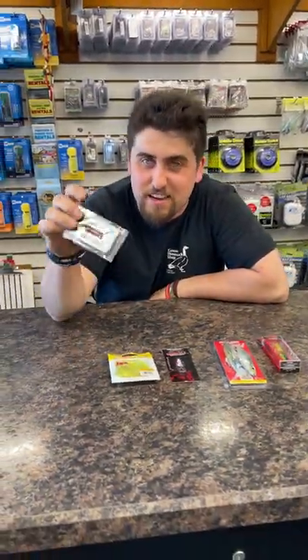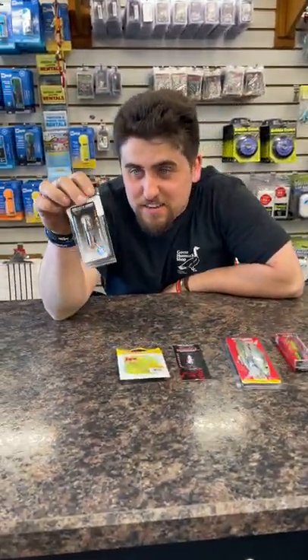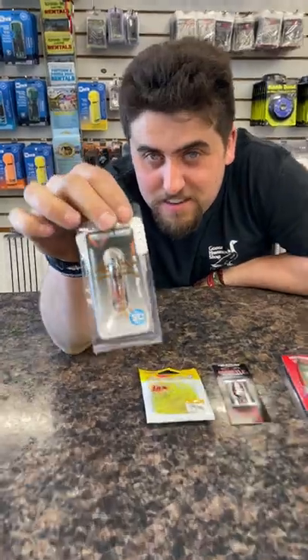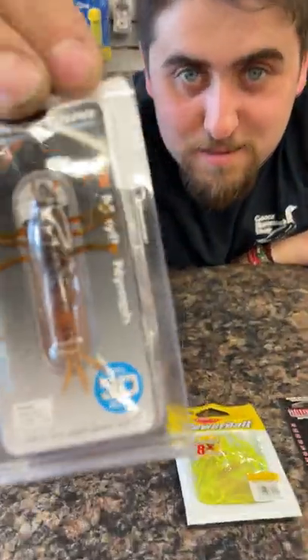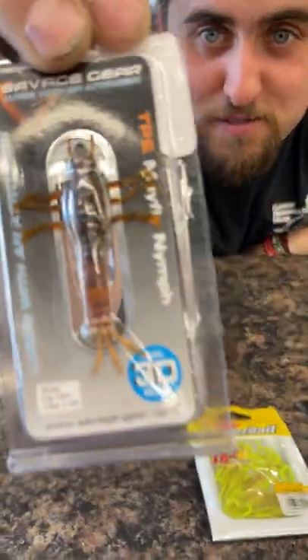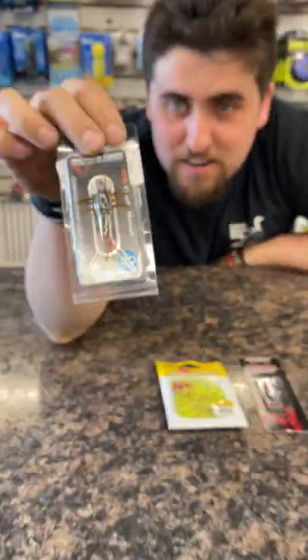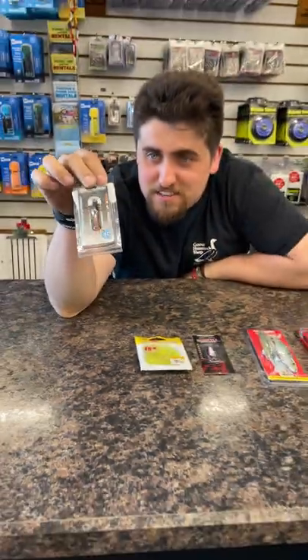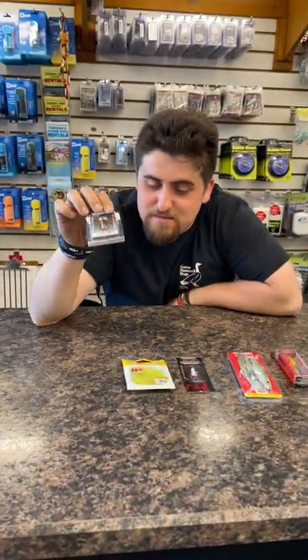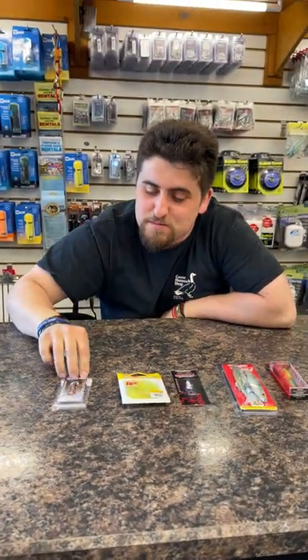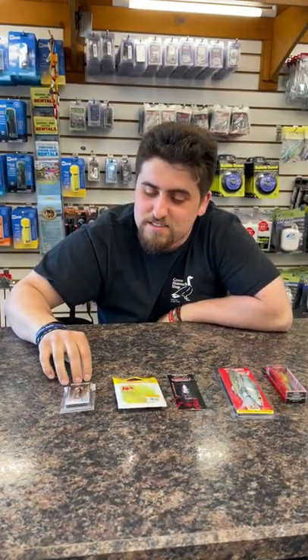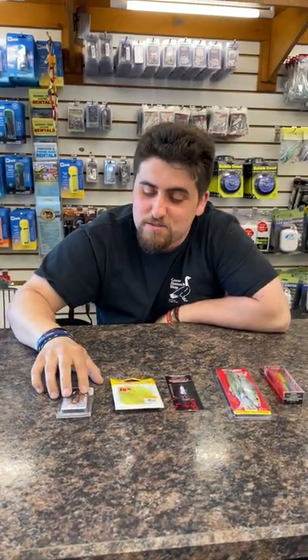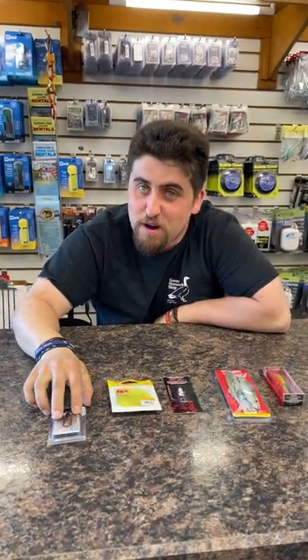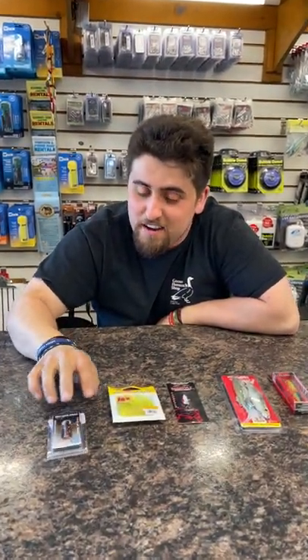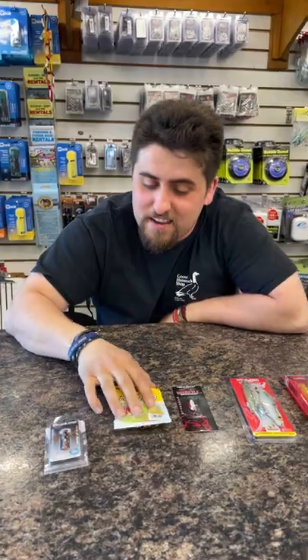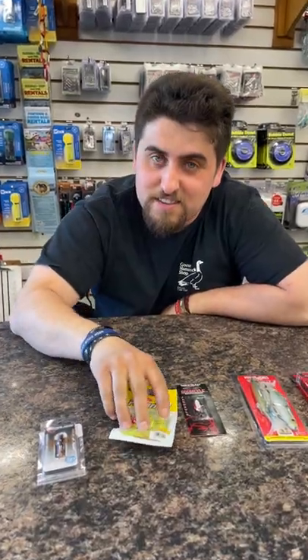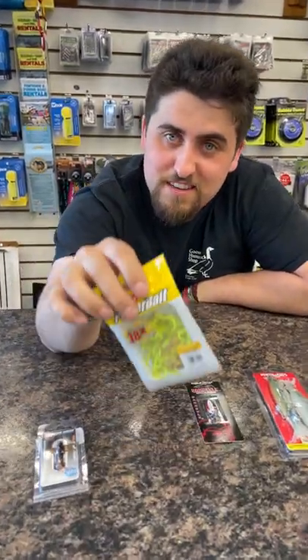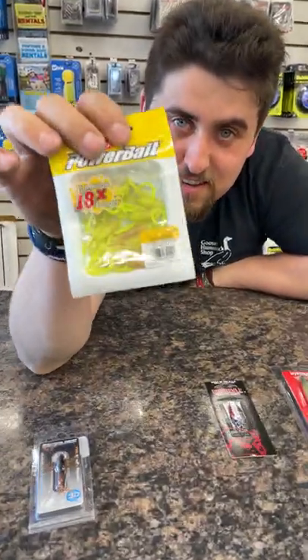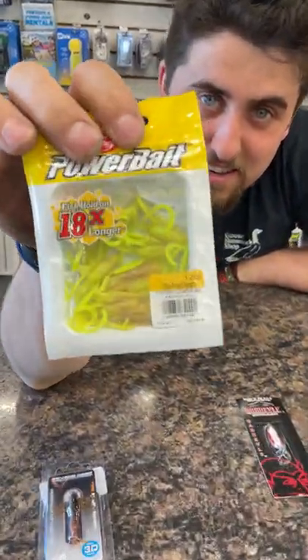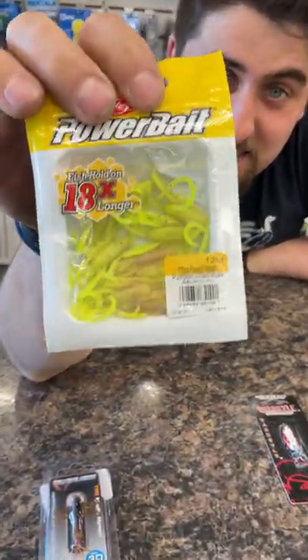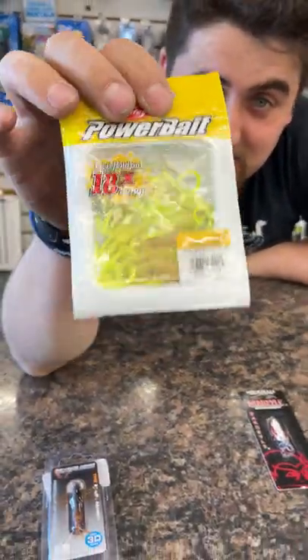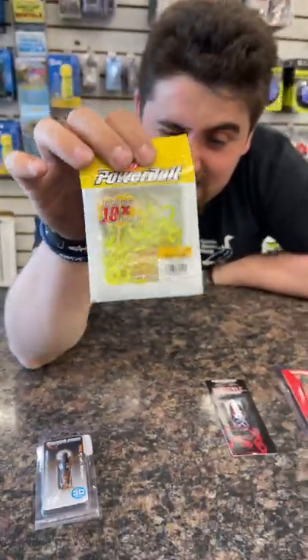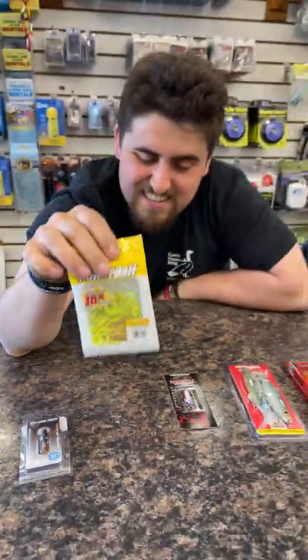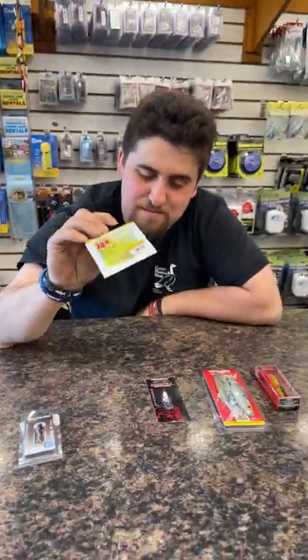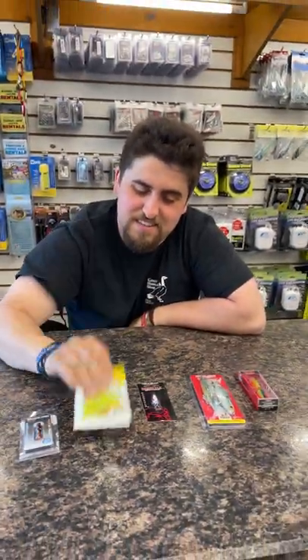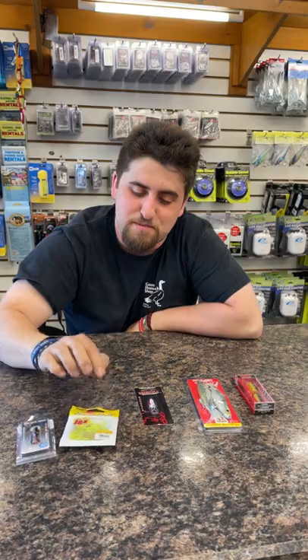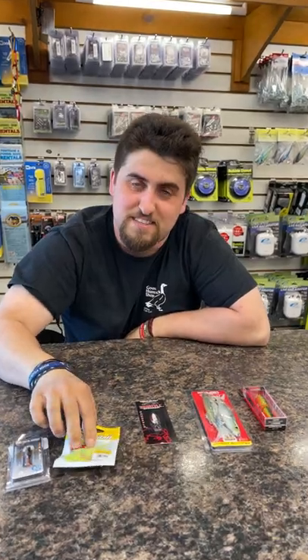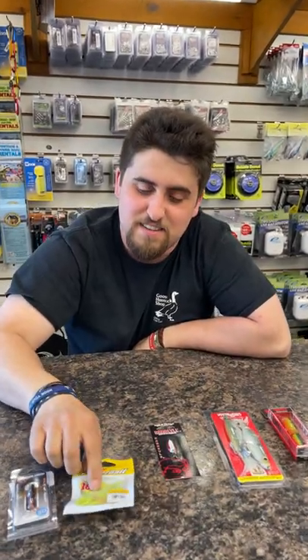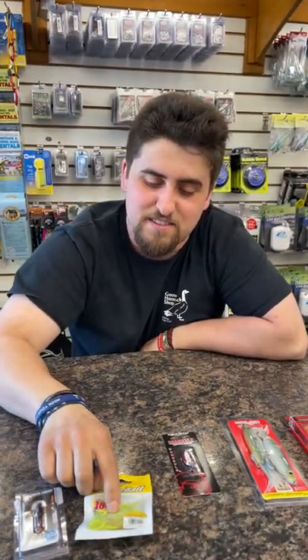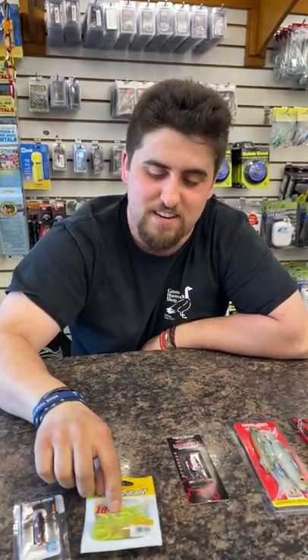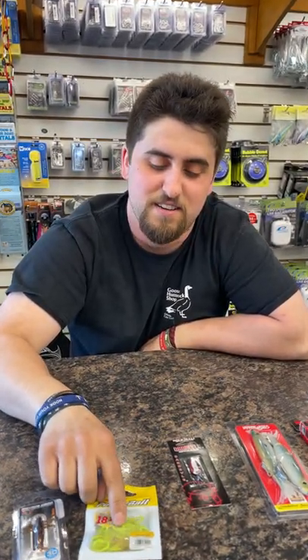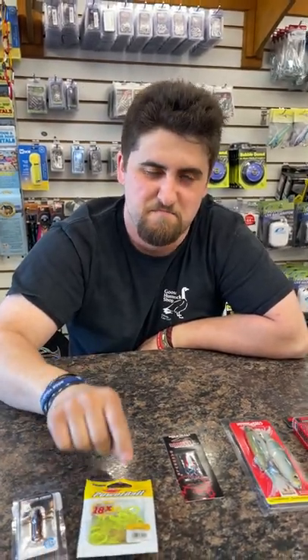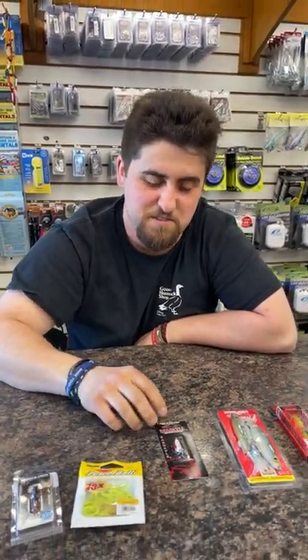Savage Gear Nymph — perfect for your trout application, maybe some smallies, and you can also do bobber down on that. Same with this. These are nice, I like them a lot. Put like a 1/16 ounce head on there, or a 1/32 ounce head. Really good.